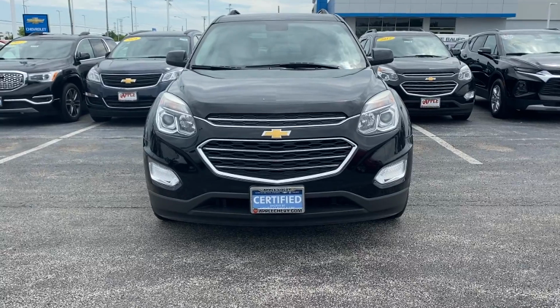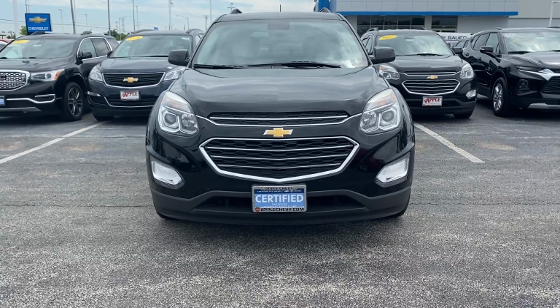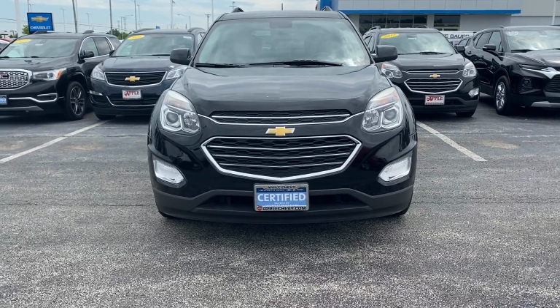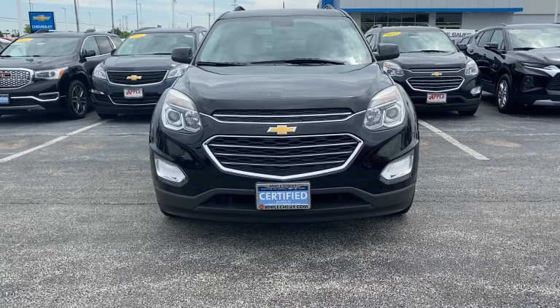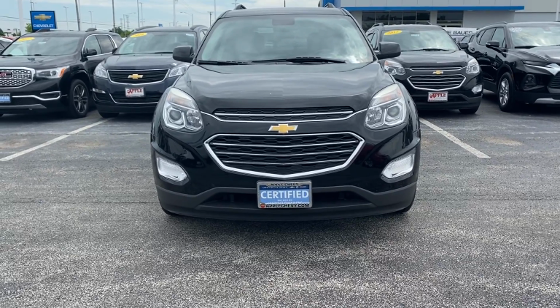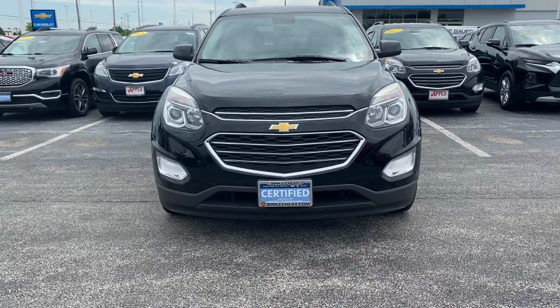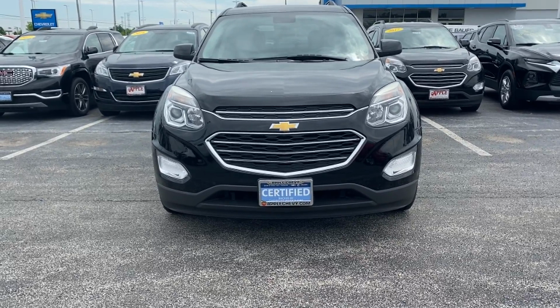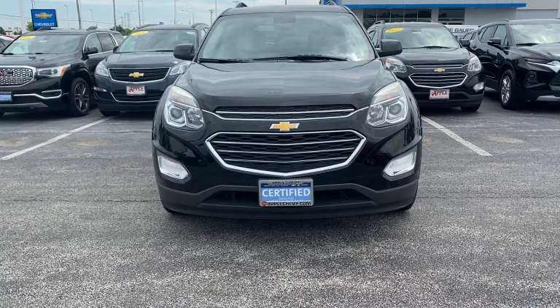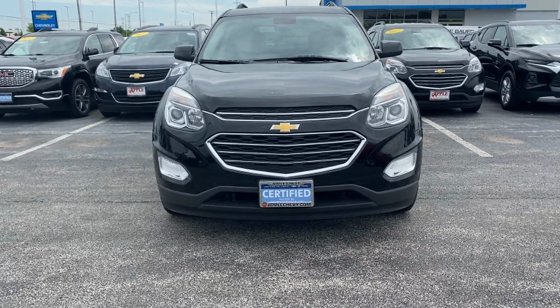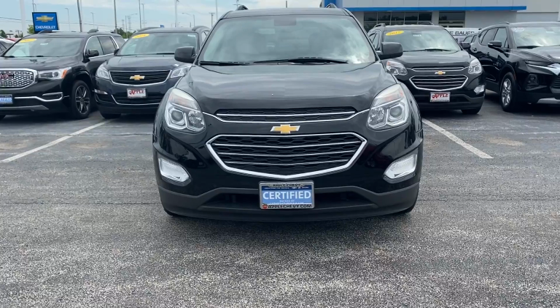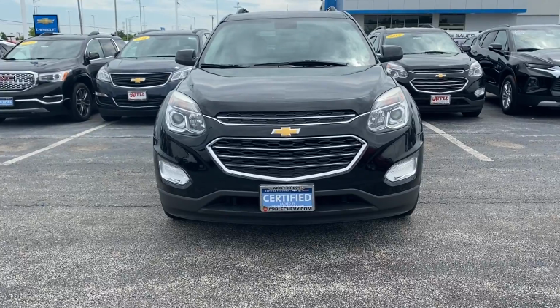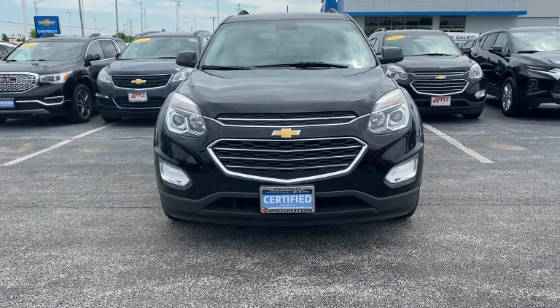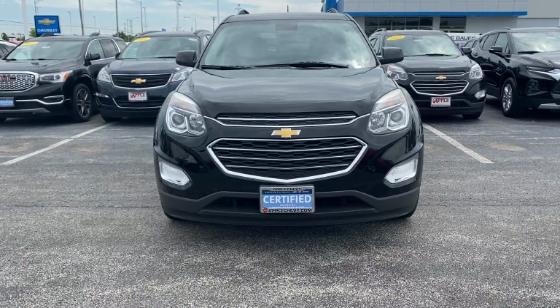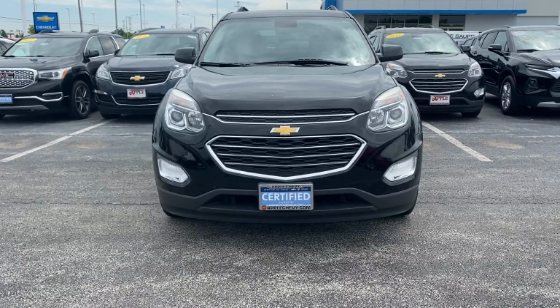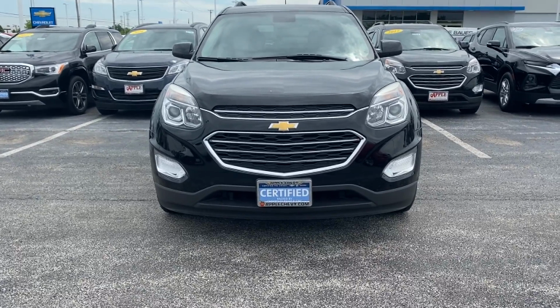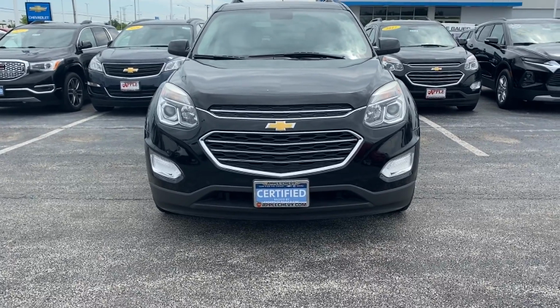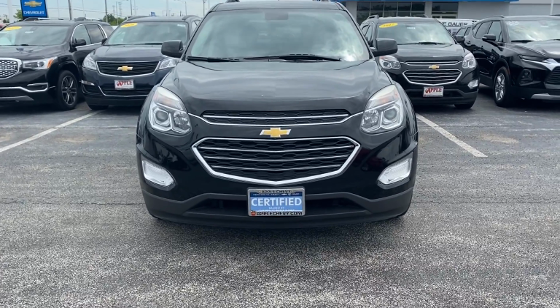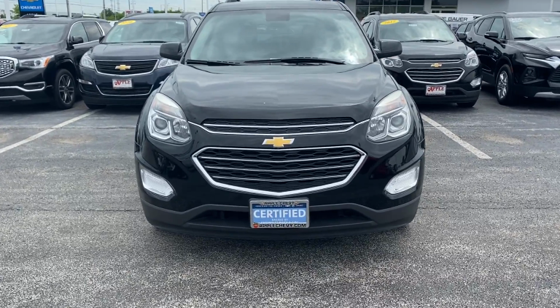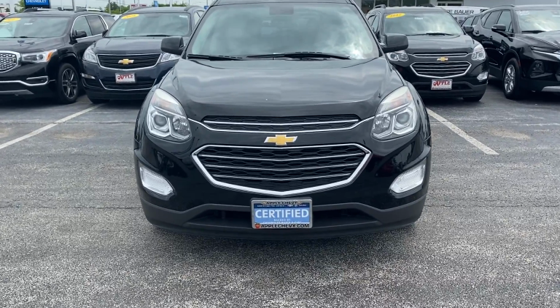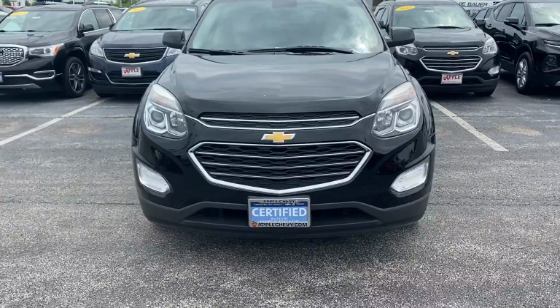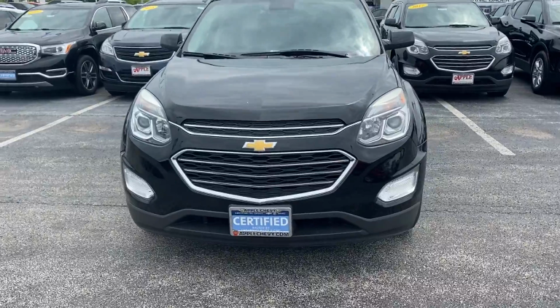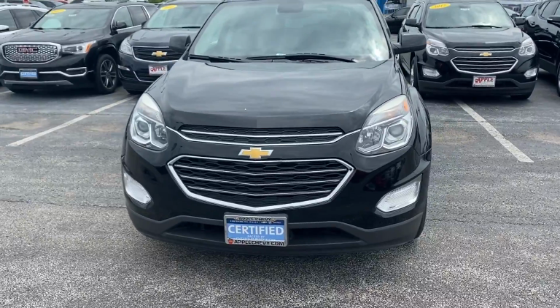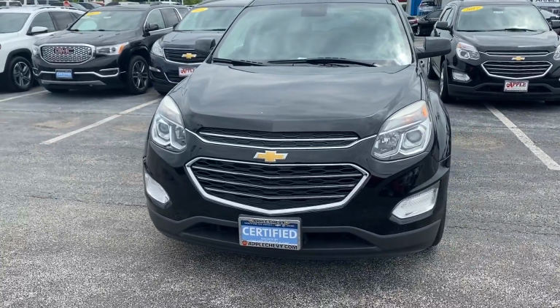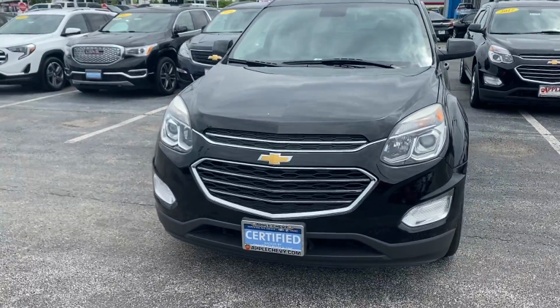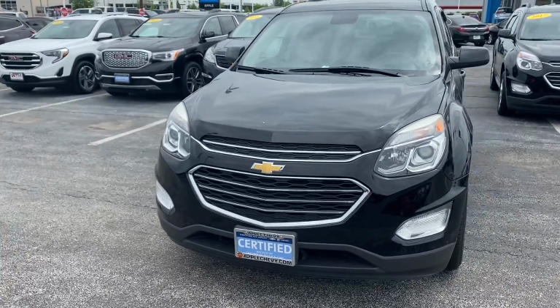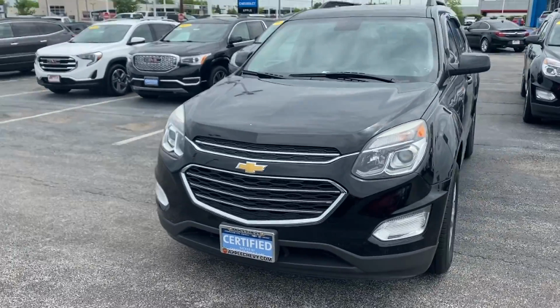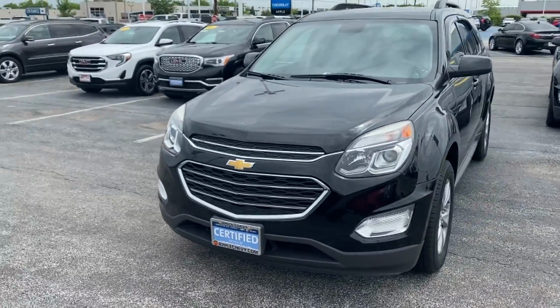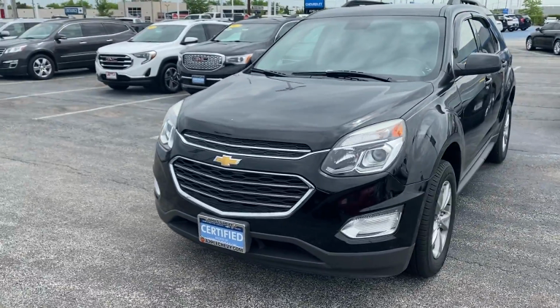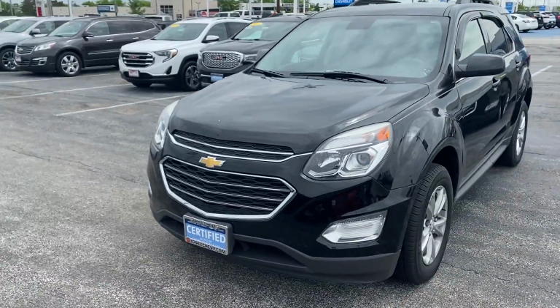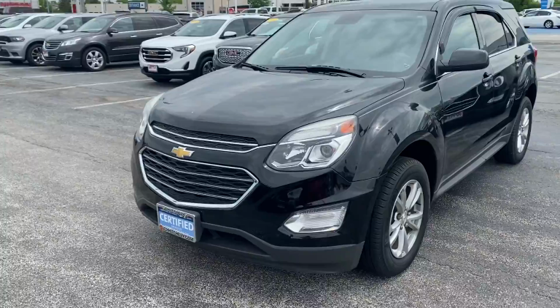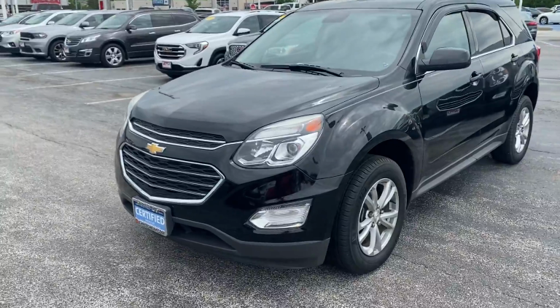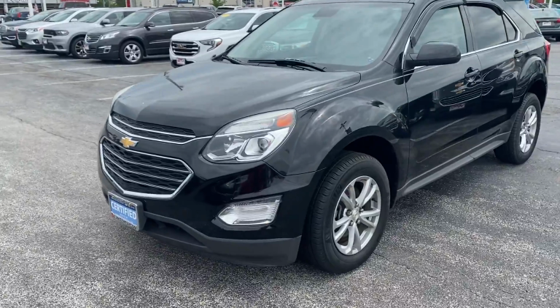Hey there, thanks for taking a look into our used inventory here at Apple Chevrolet in Tinley Park, Illinois. Today I am standing in front of one of our certified pre-owned vehicles, the 2017 Chevy Equinox LT.